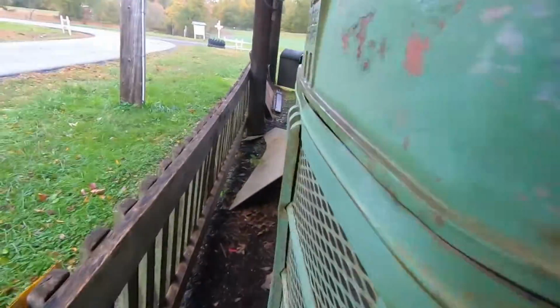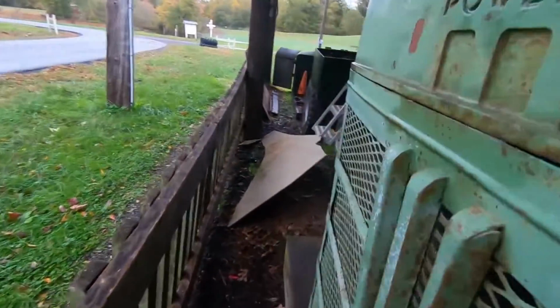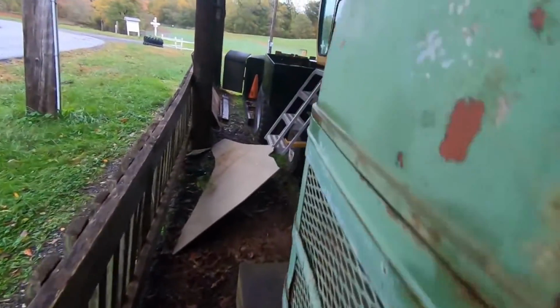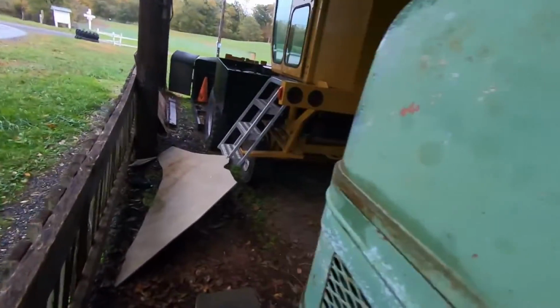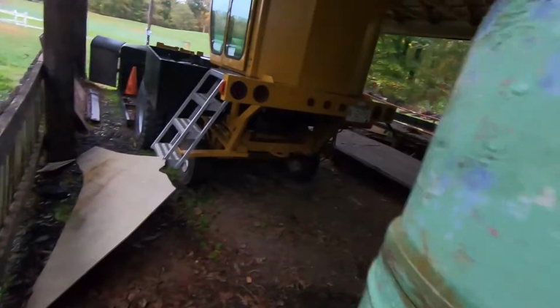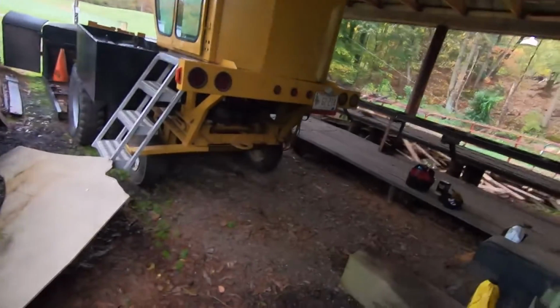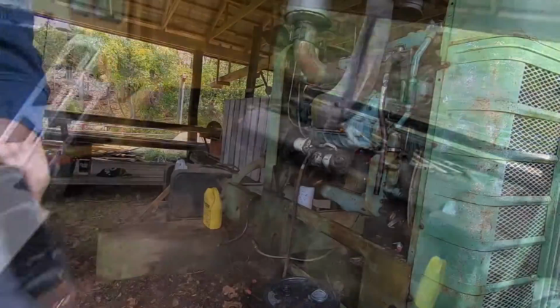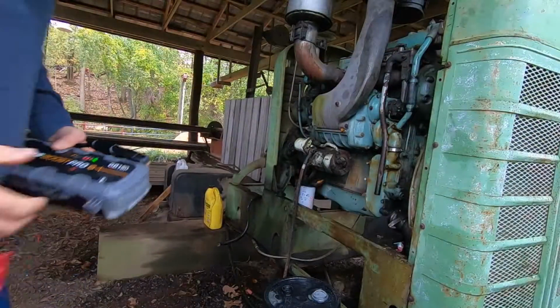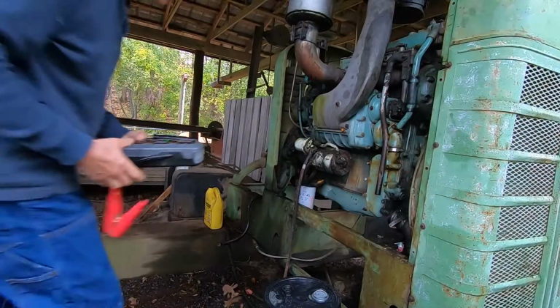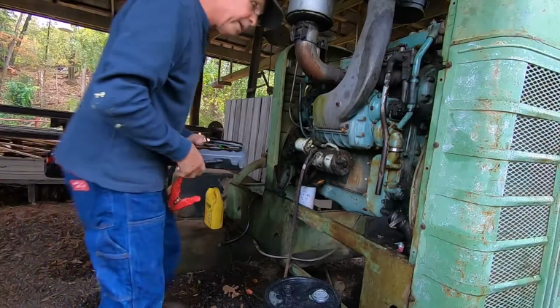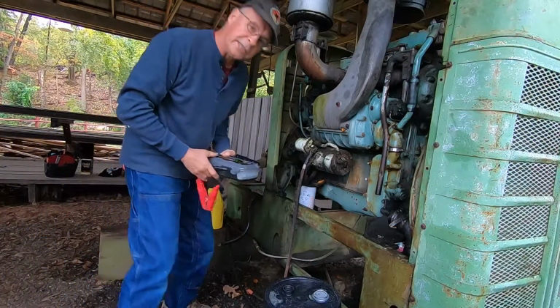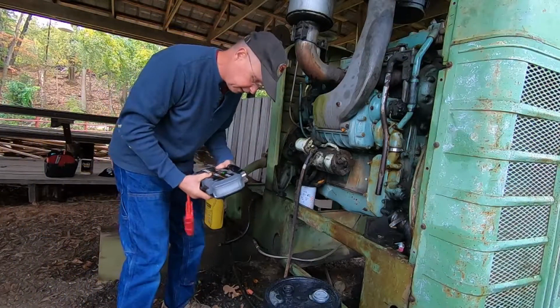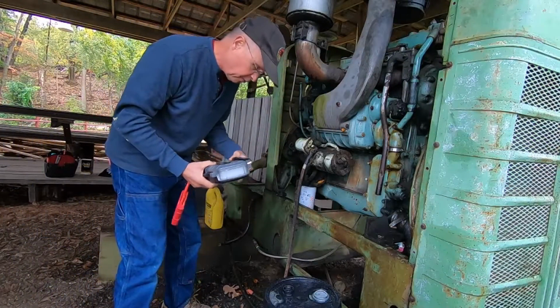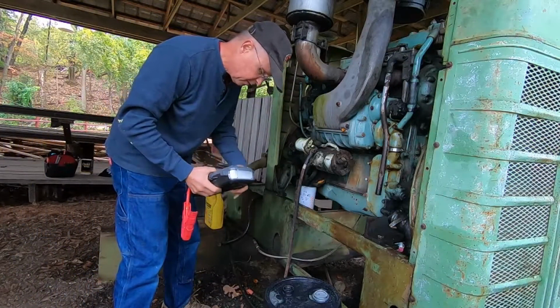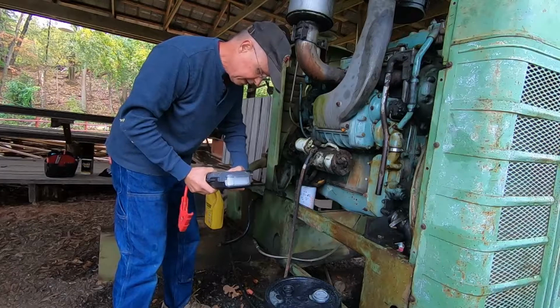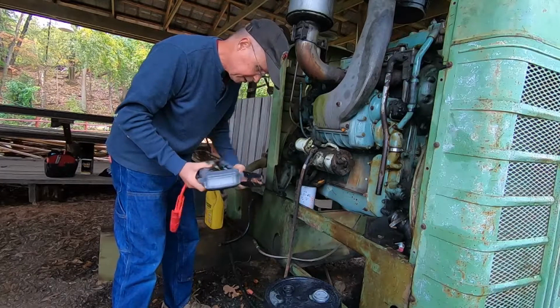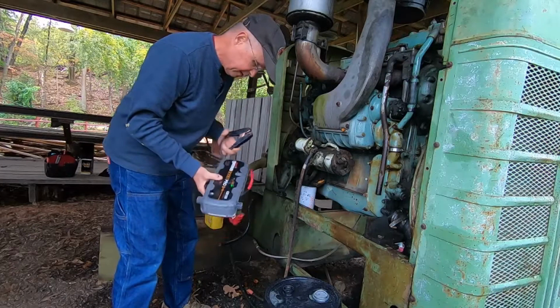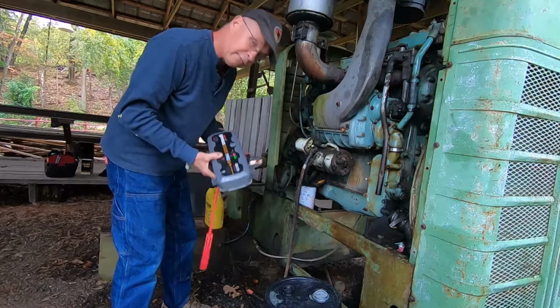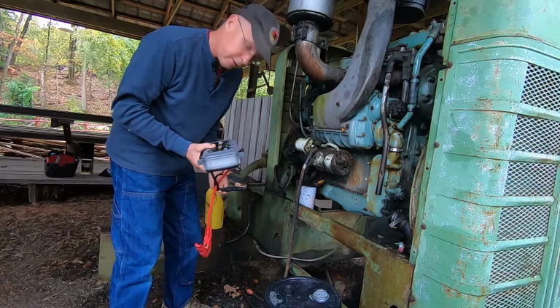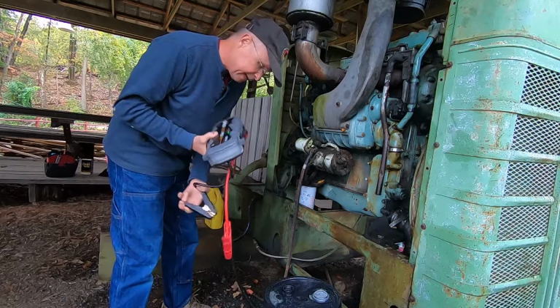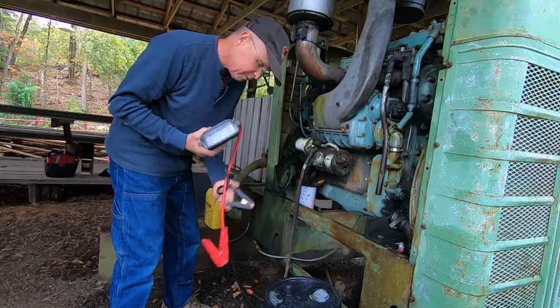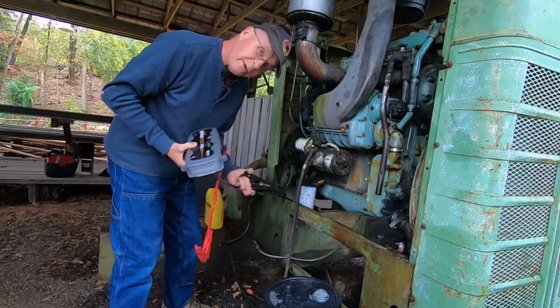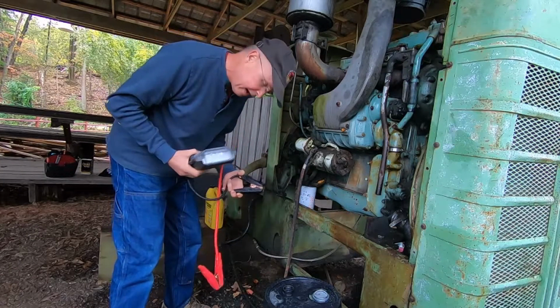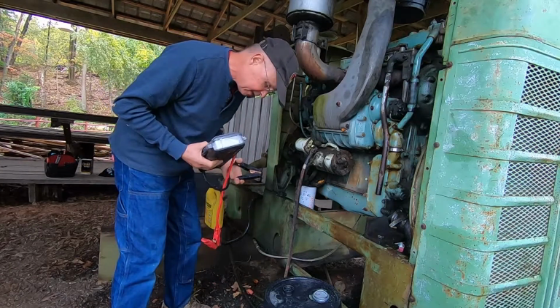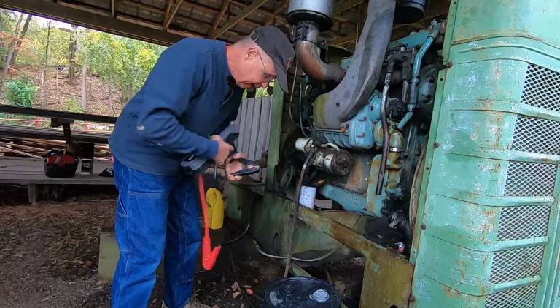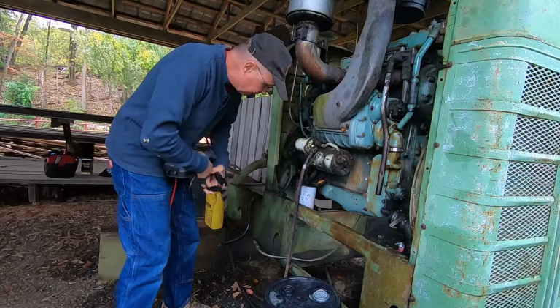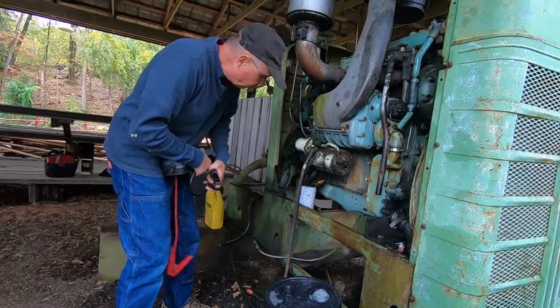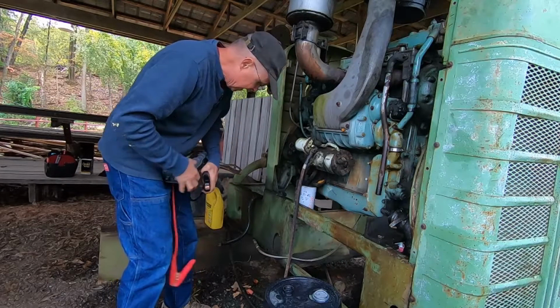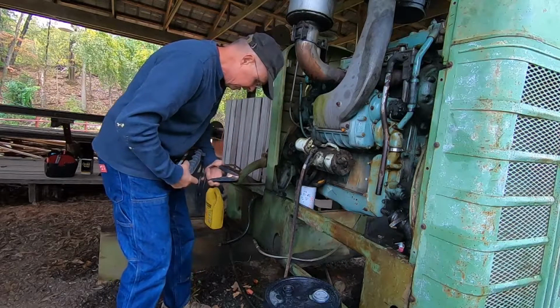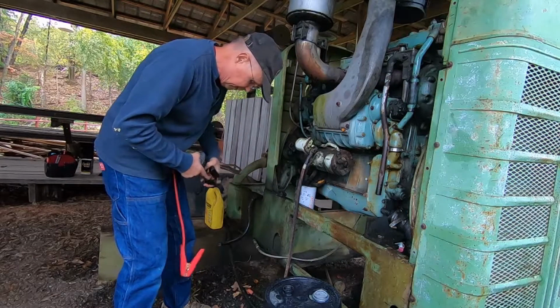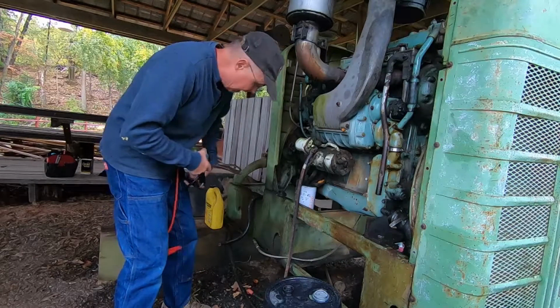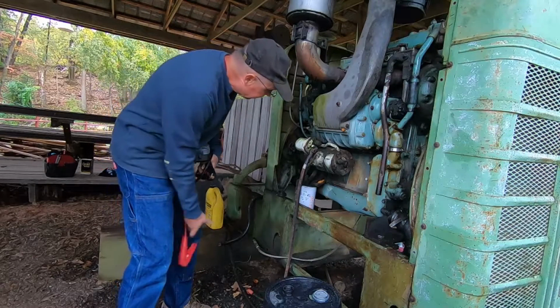Let me see if we can get this bad boy started. Before we change the filter out, what I want to do is get it running first to get the engine warm, so that if we have any air in the system, at least I'll be starting a warm engine and I'll be a much happier camper.